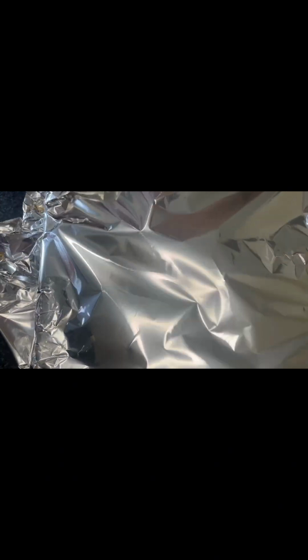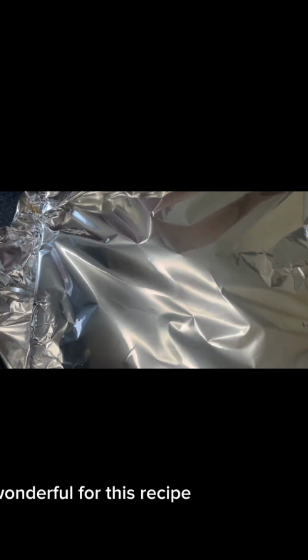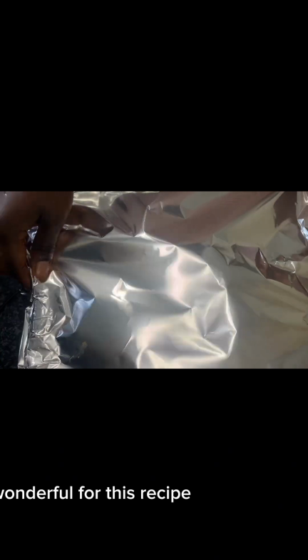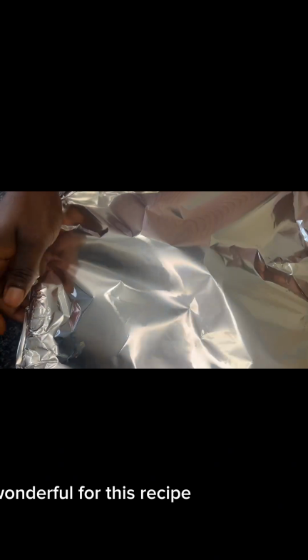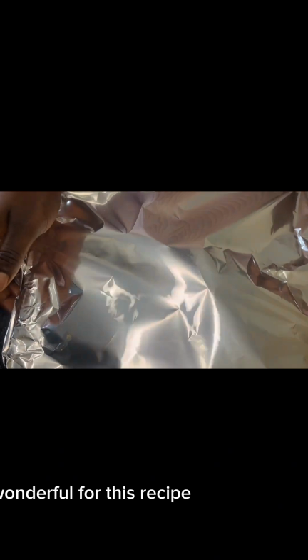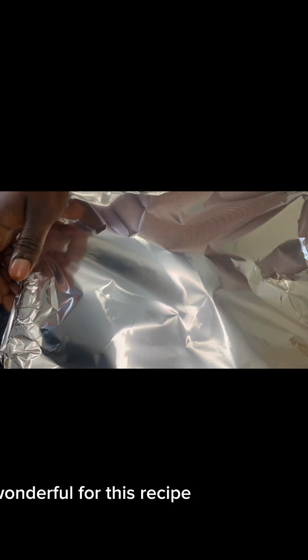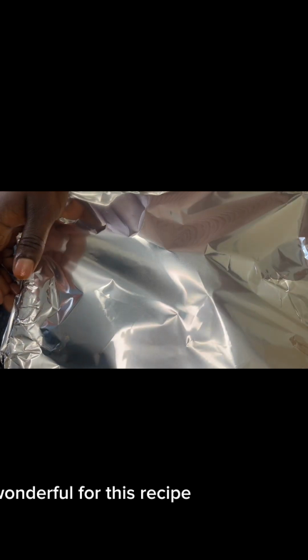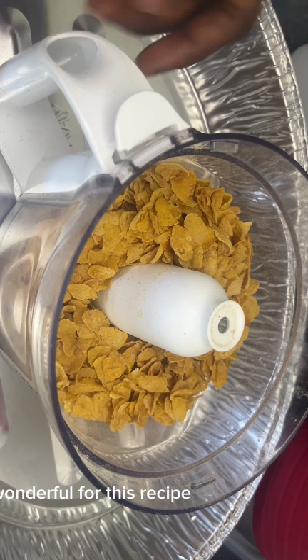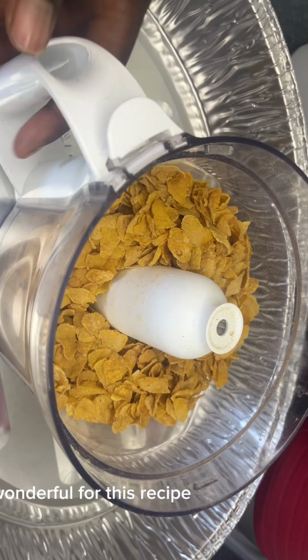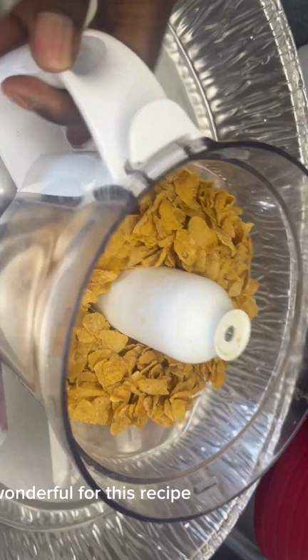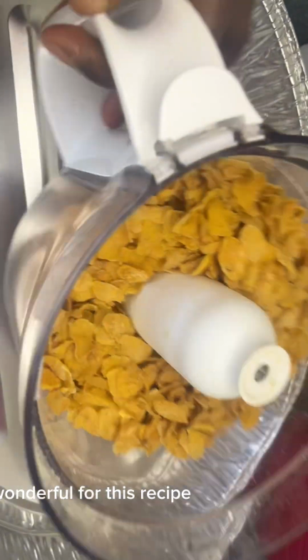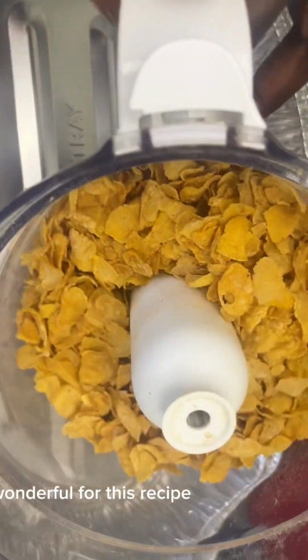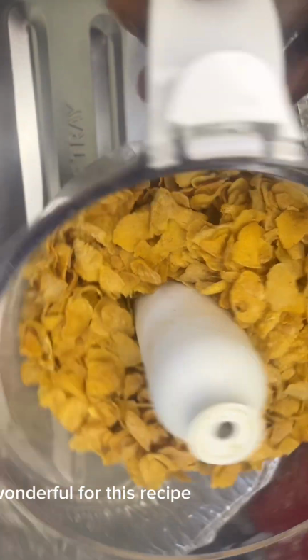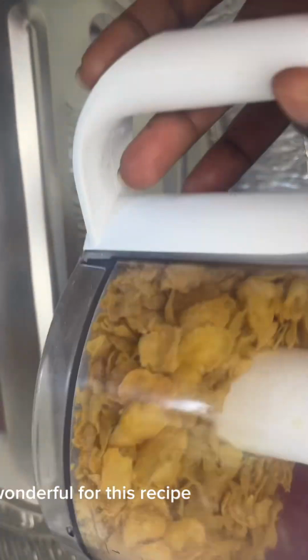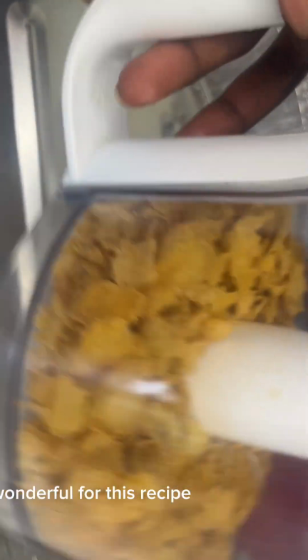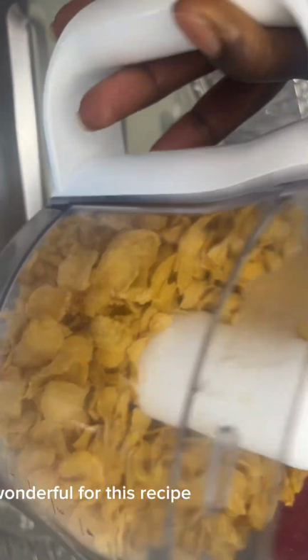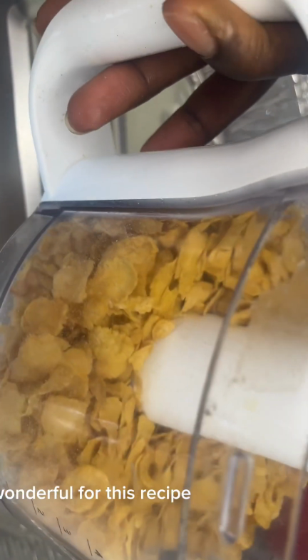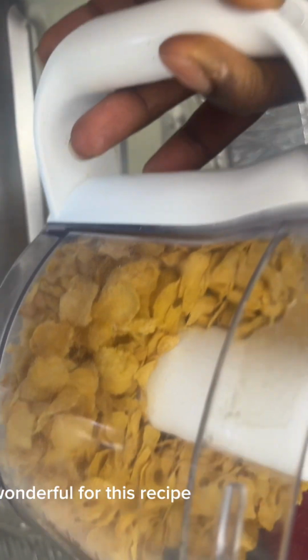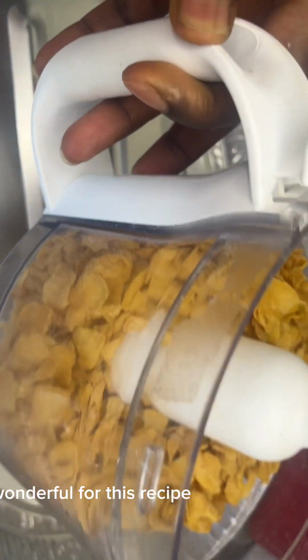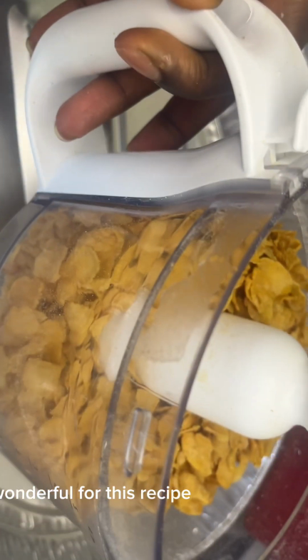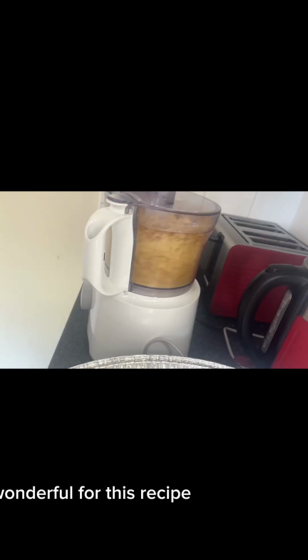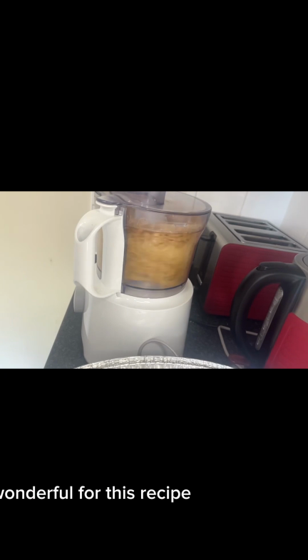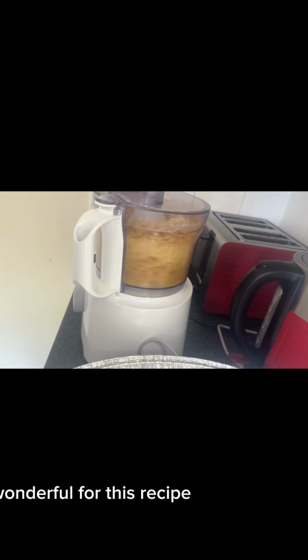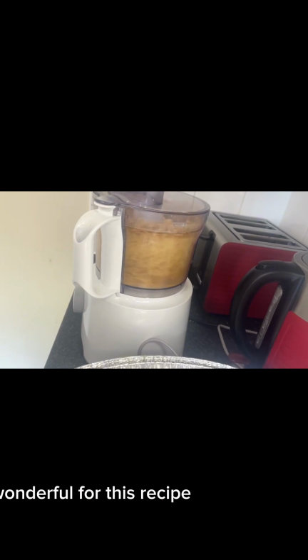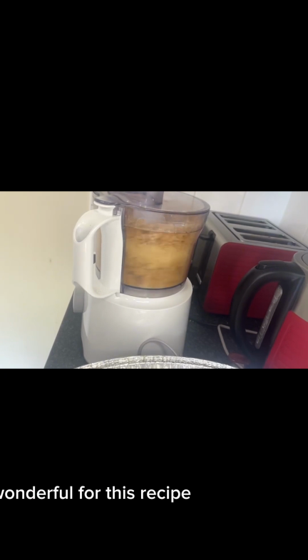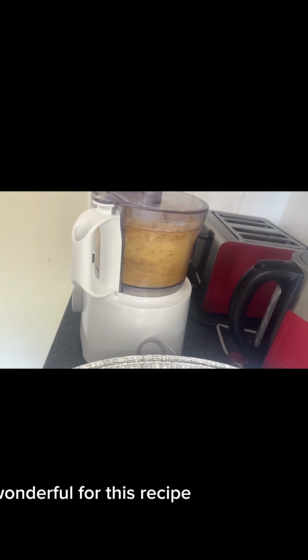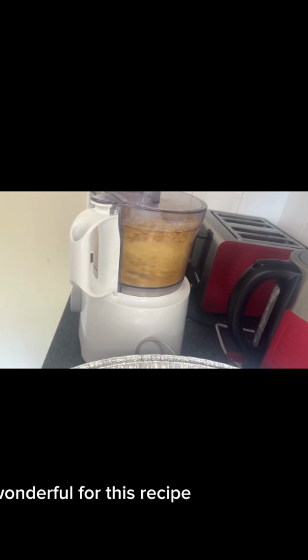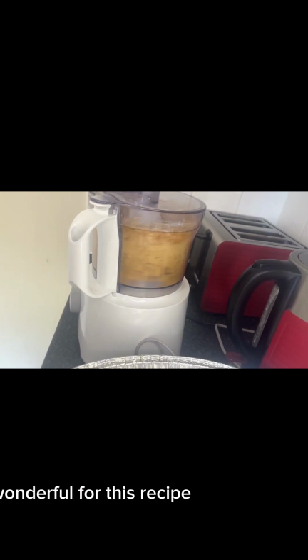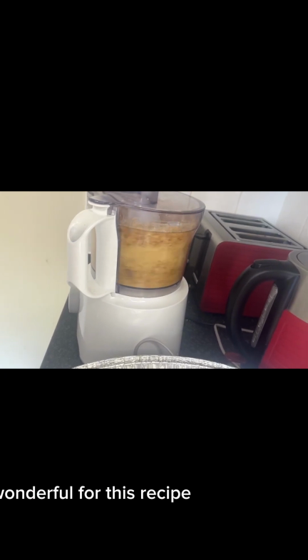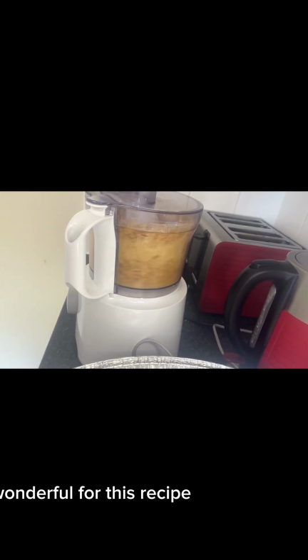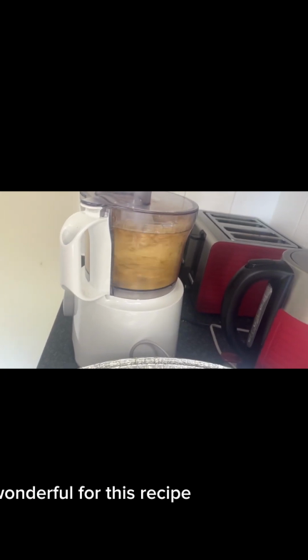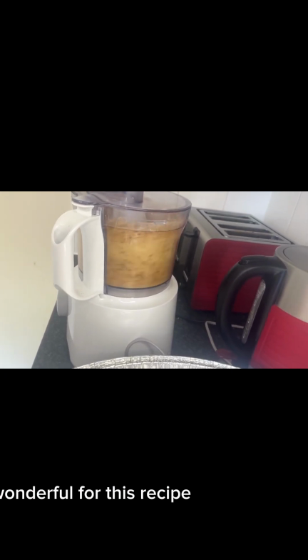While the chicken is baking, we can blend some corn flakes to form a powder. But feel free to use just plain flour or bread crumbs because they all work wonderful for this recipe.